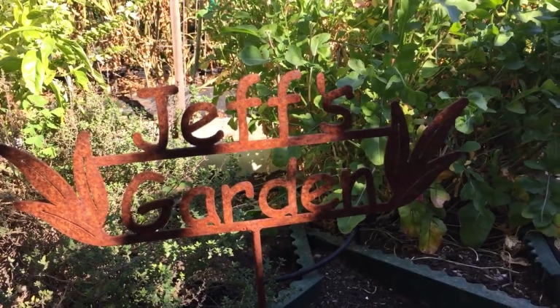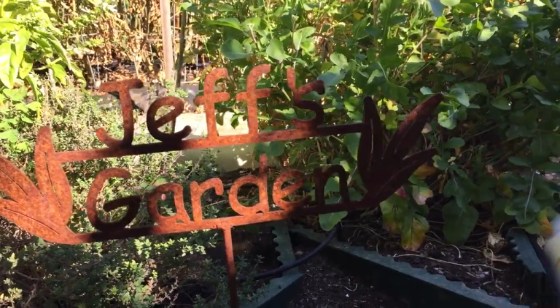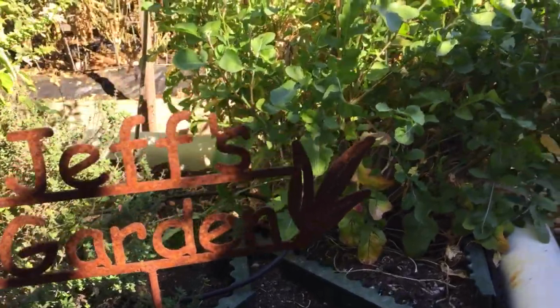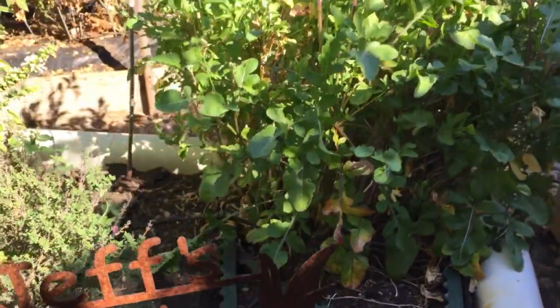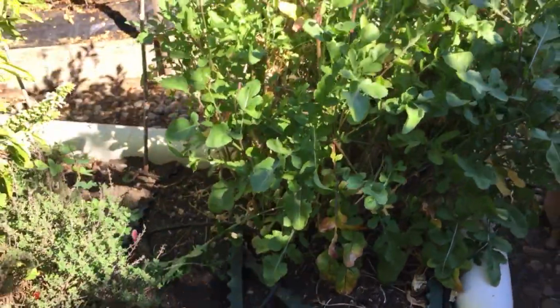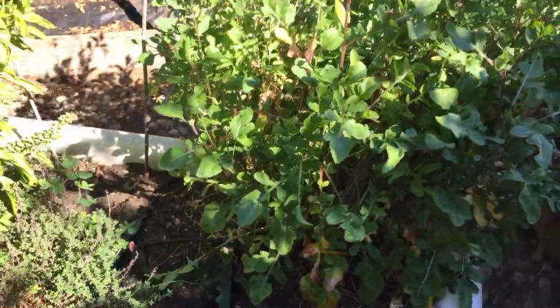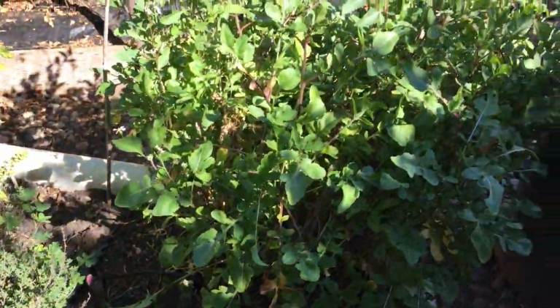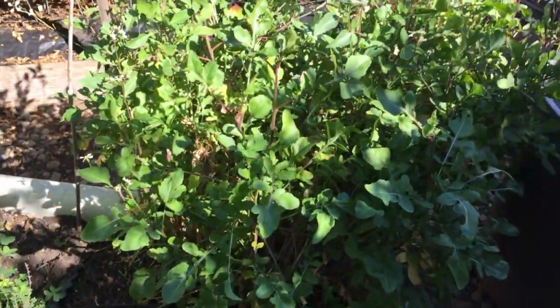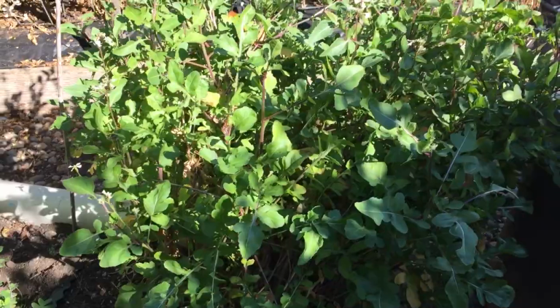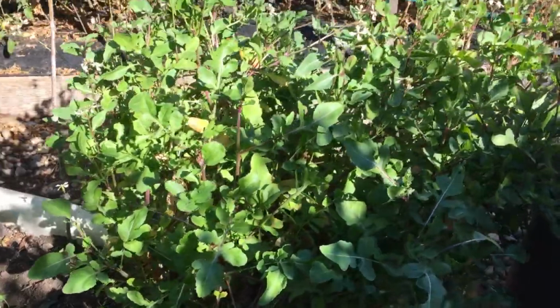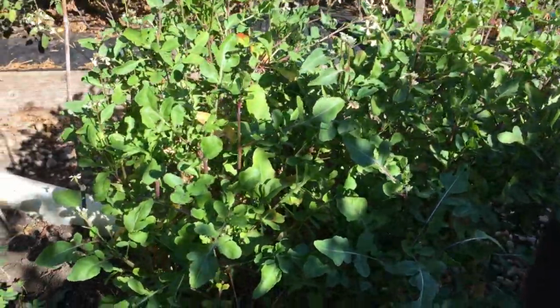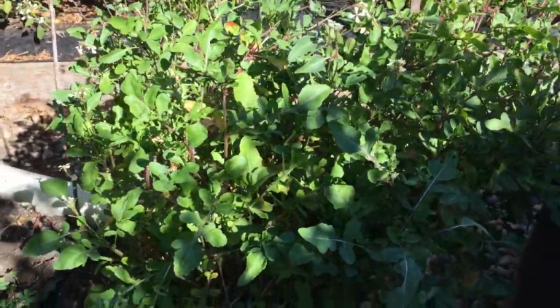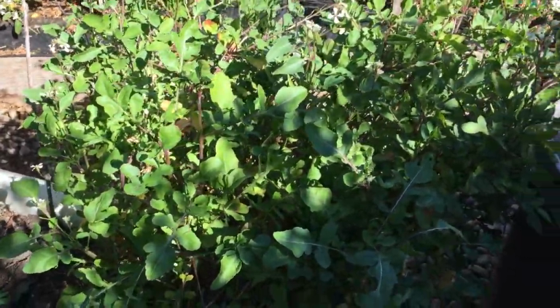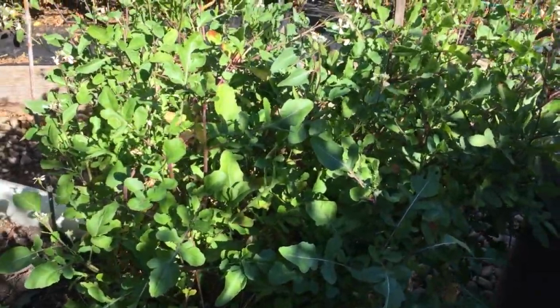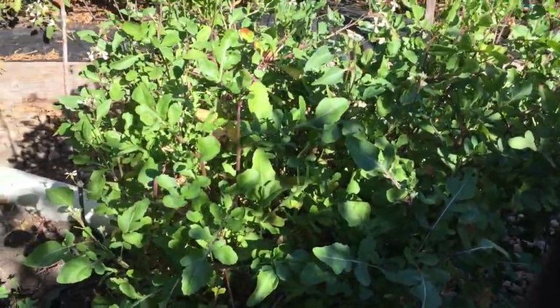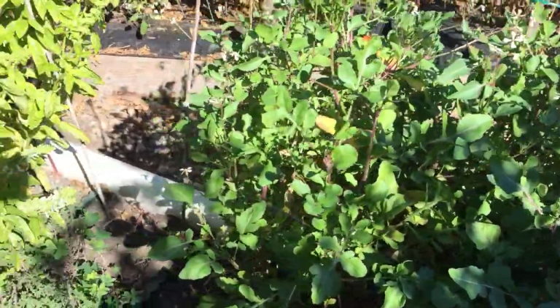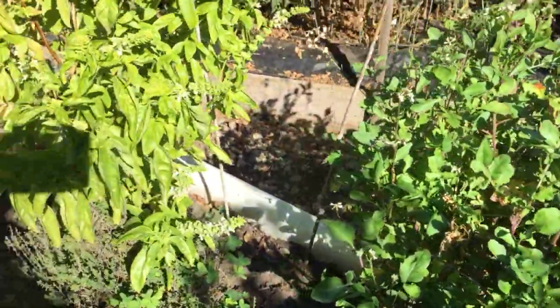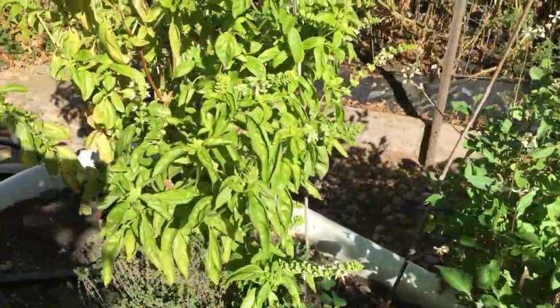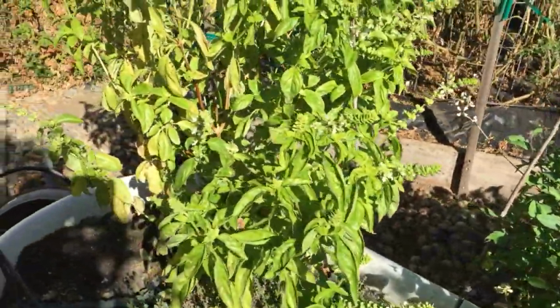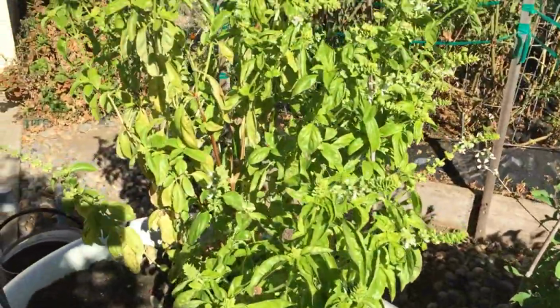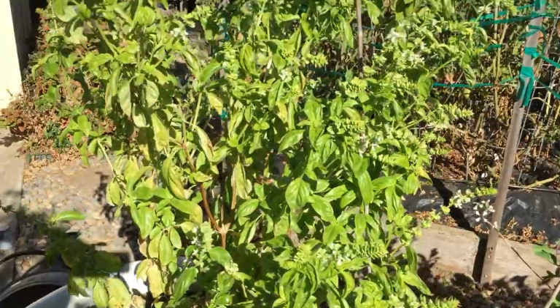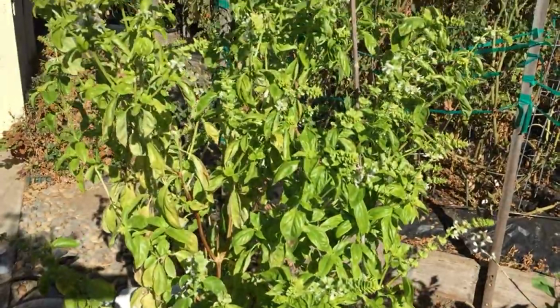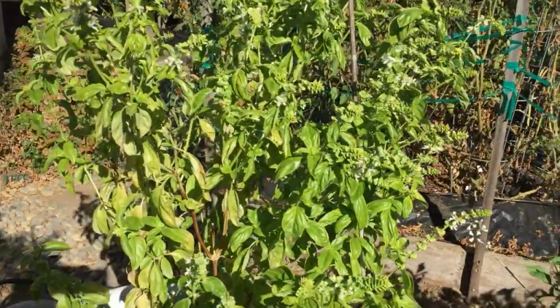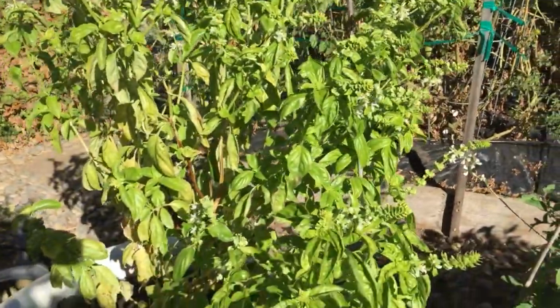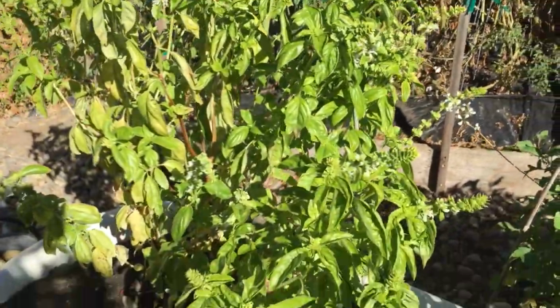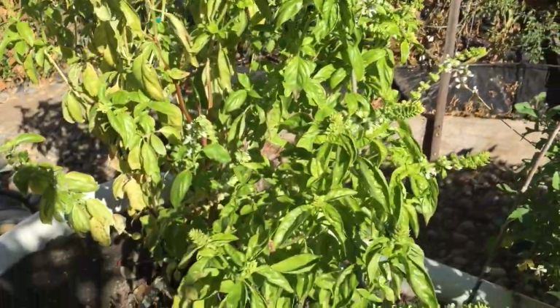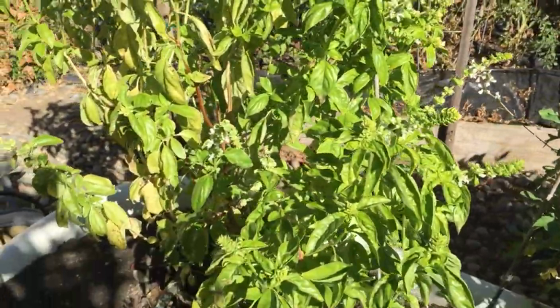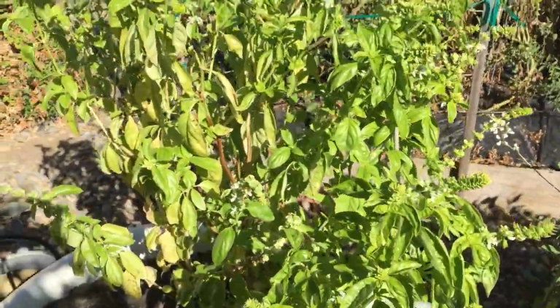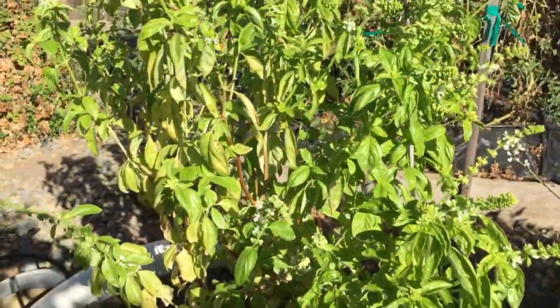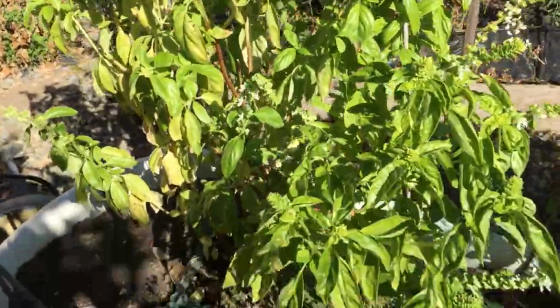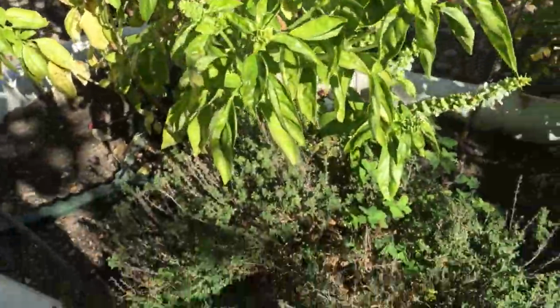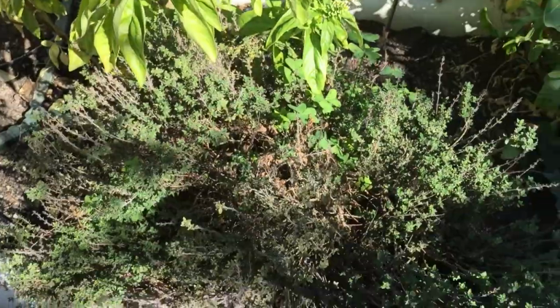Here we have the arugula that's still gone to flower but plenty of leaves left to be harvested, and the basil — still the same thing, gone to seed and flower — and still plenty to harvest, and the thyme.